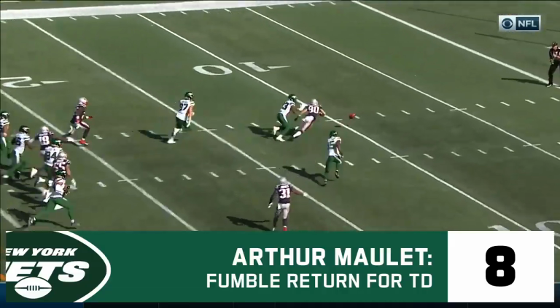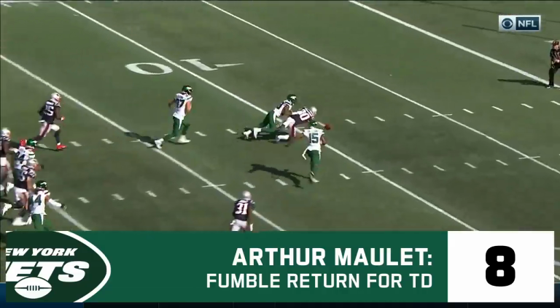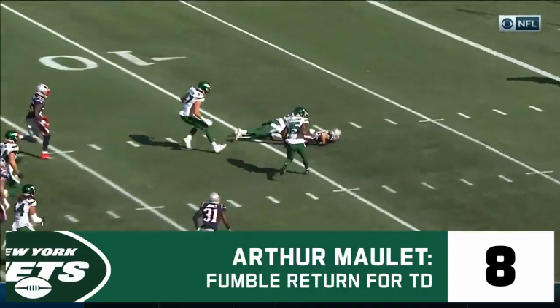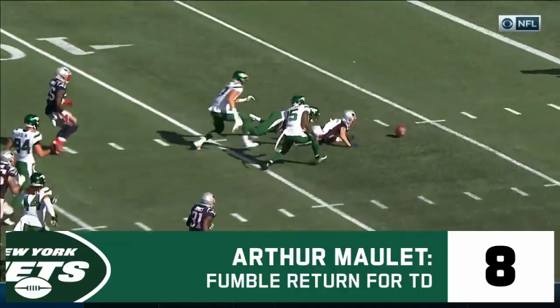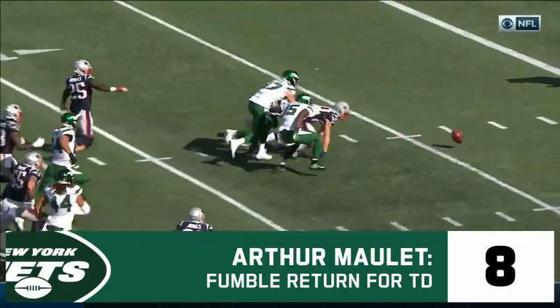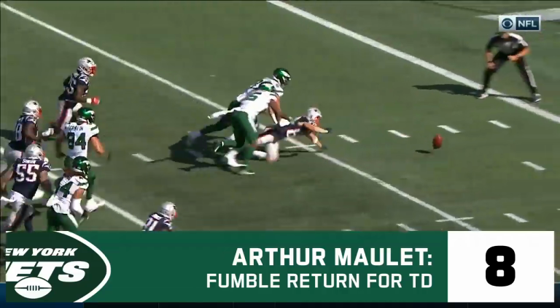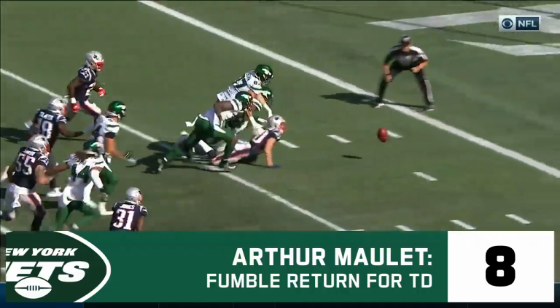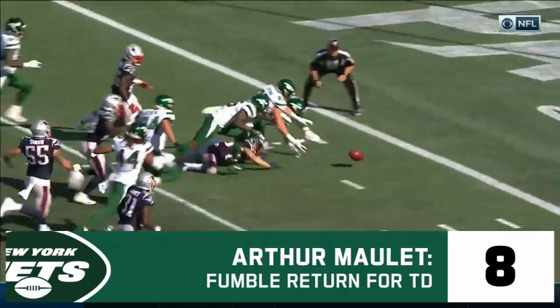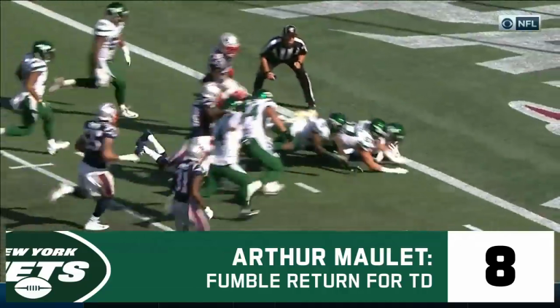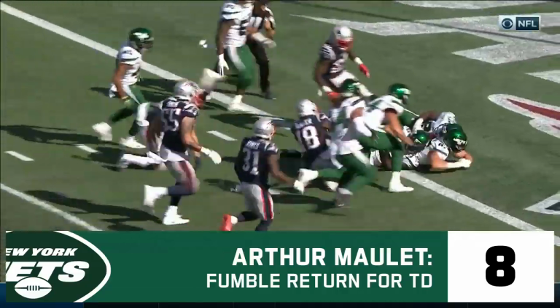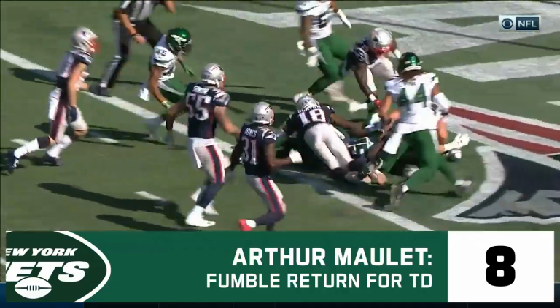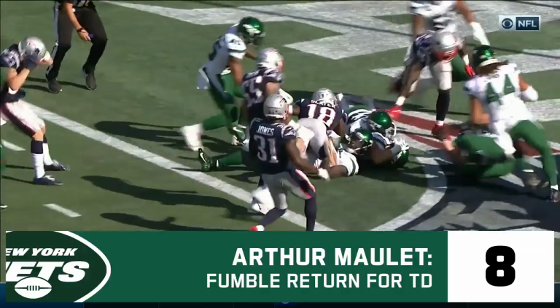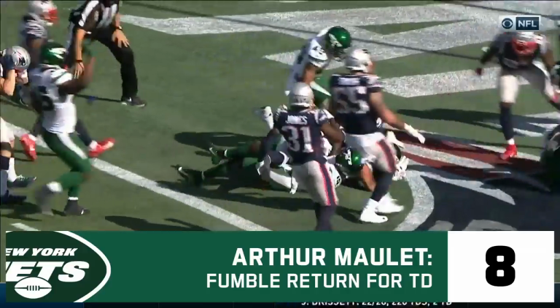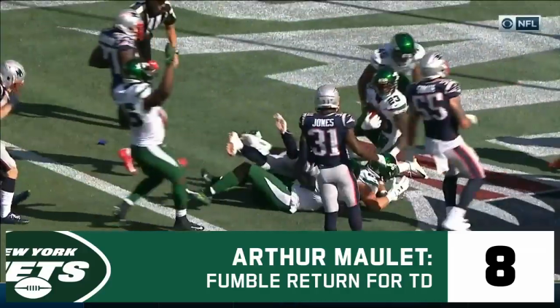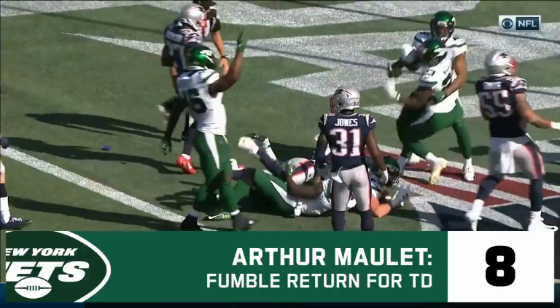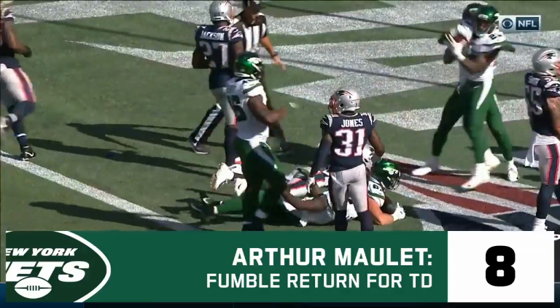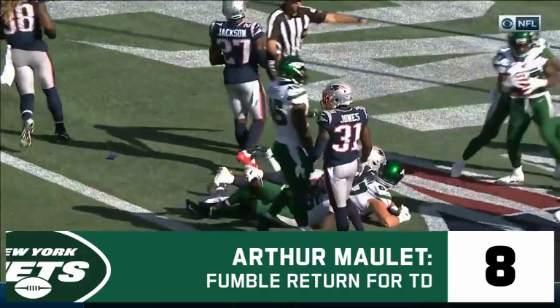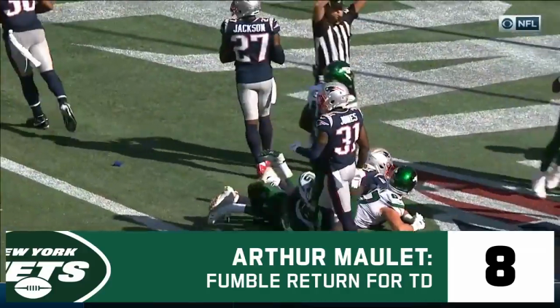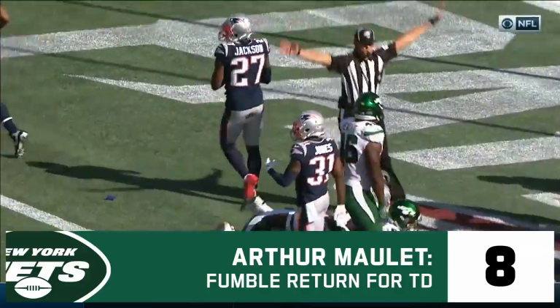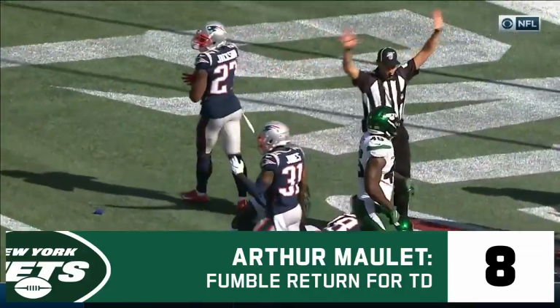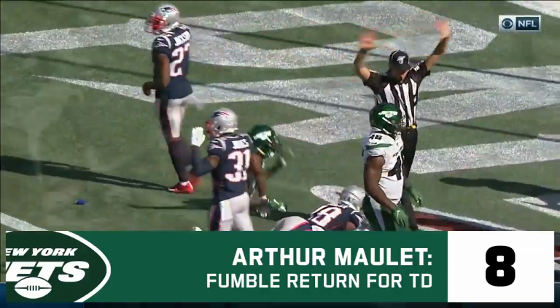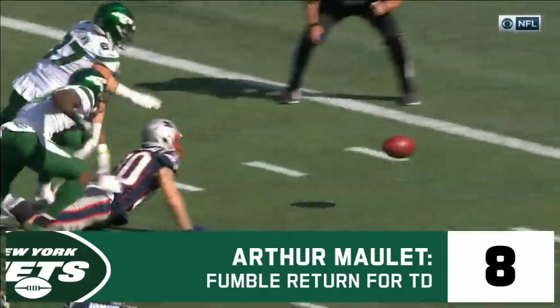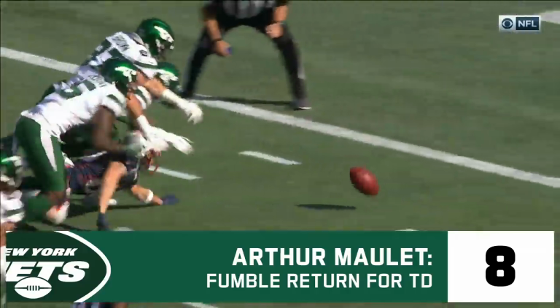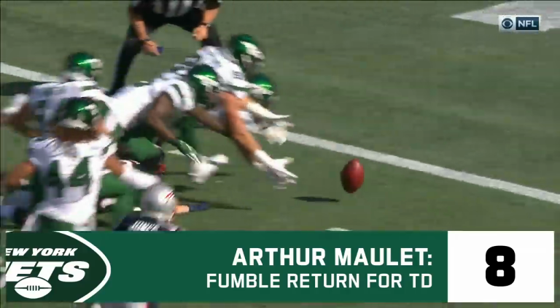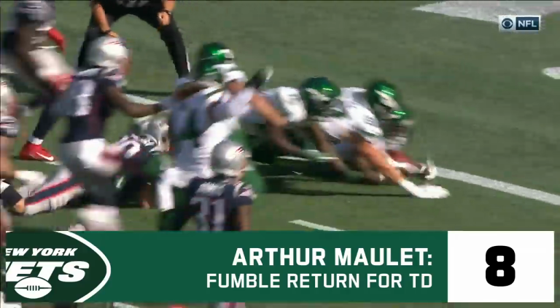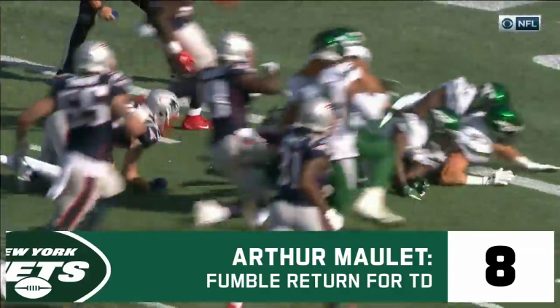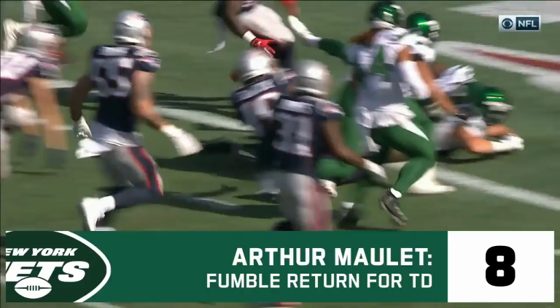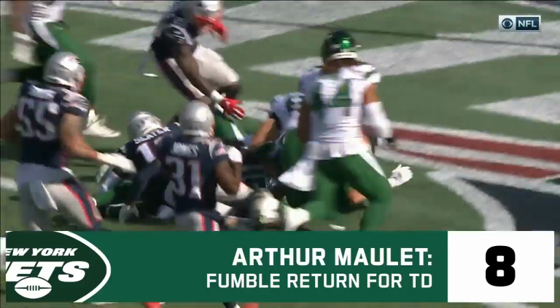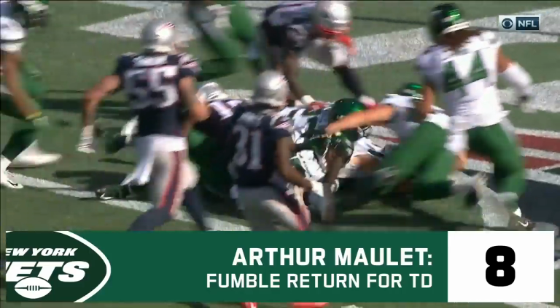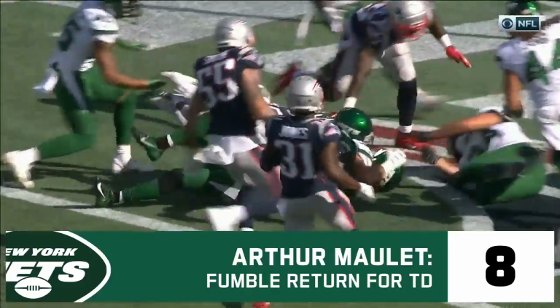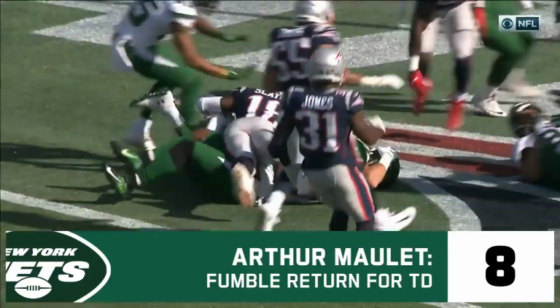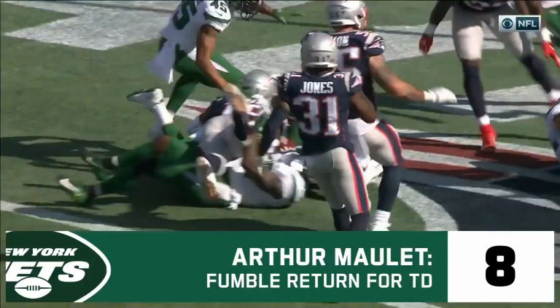Lachlan Edwards putting to the rookie punt return man, and grabbed by the Jets, and that is a touchdown.